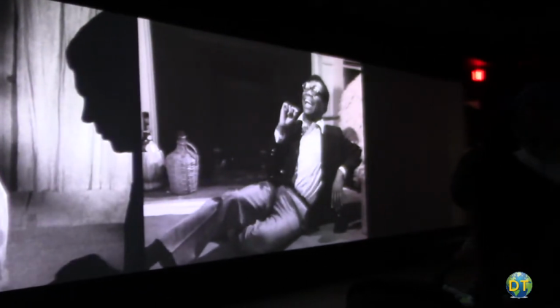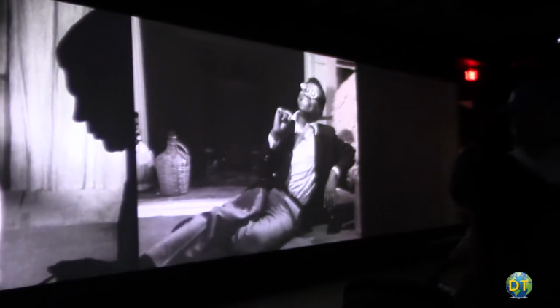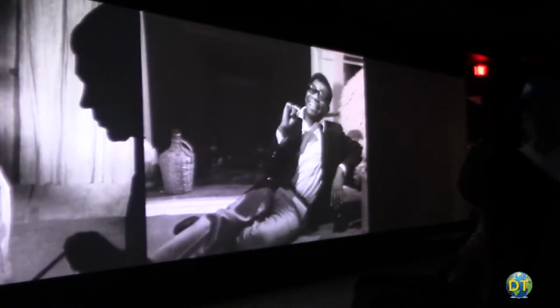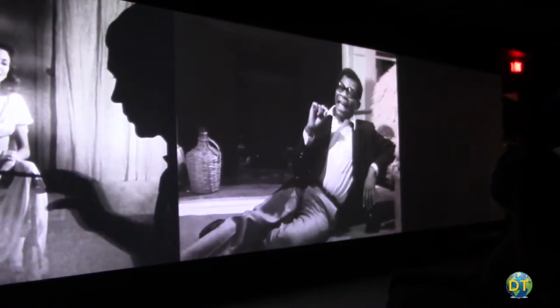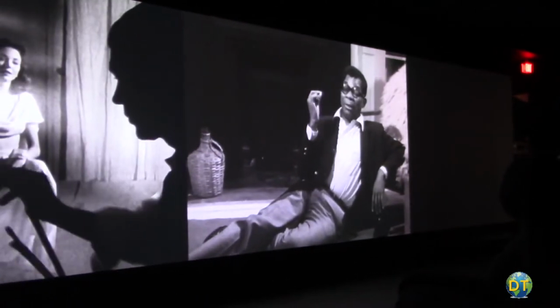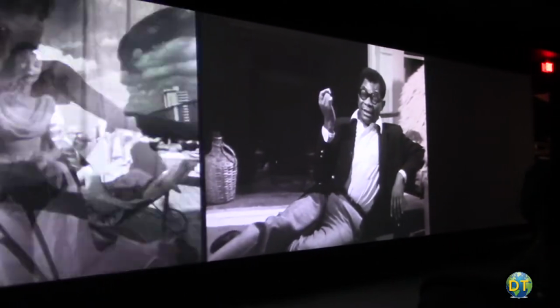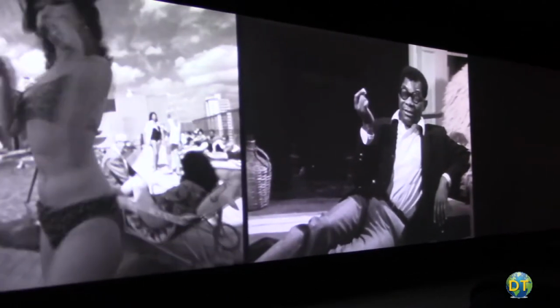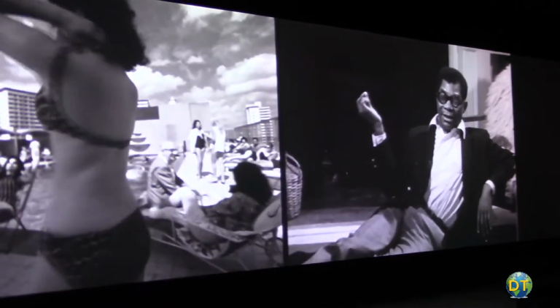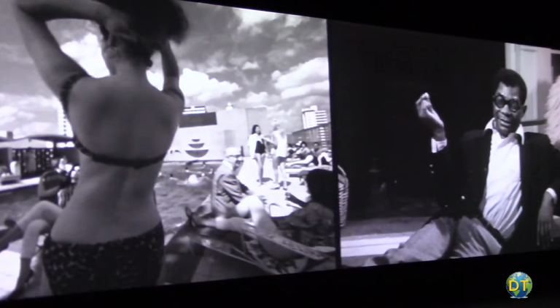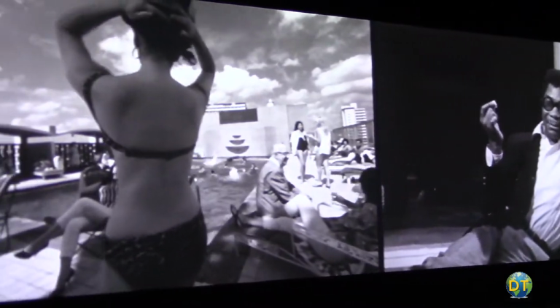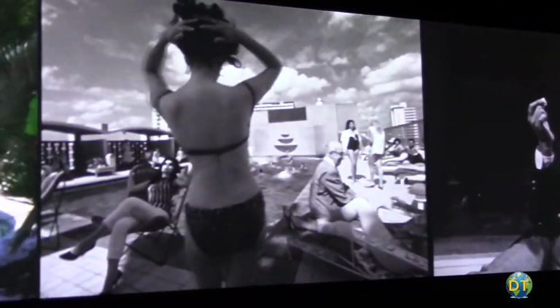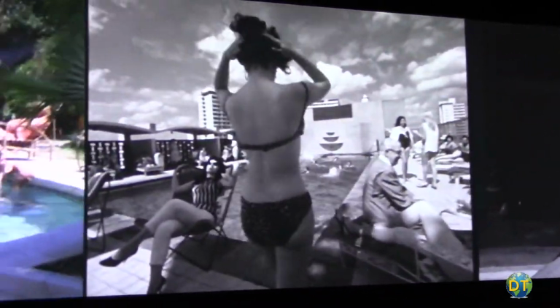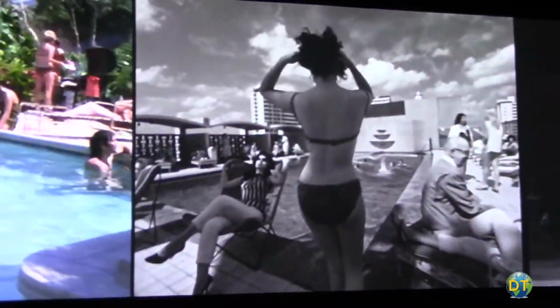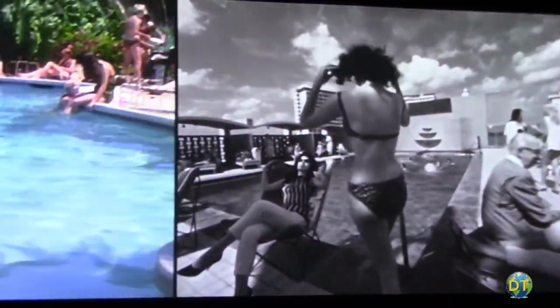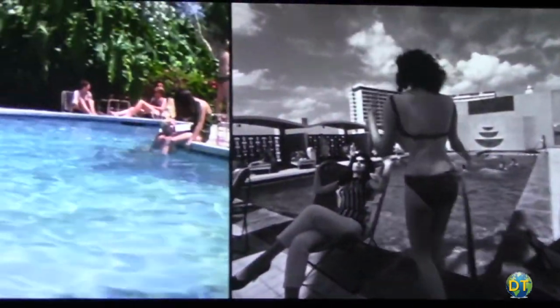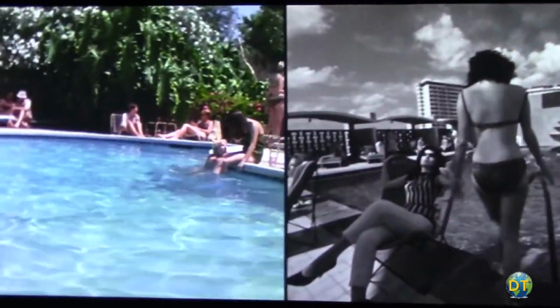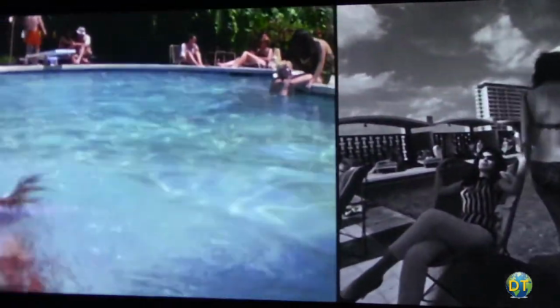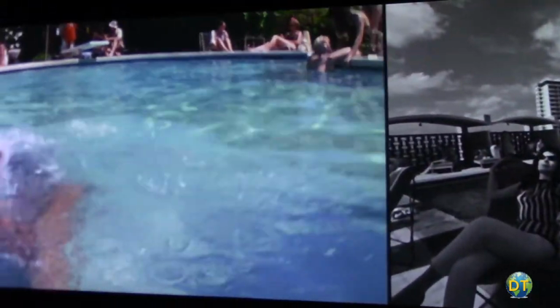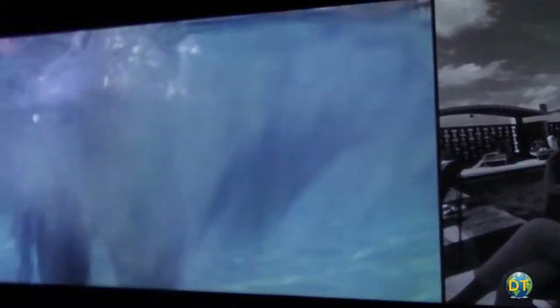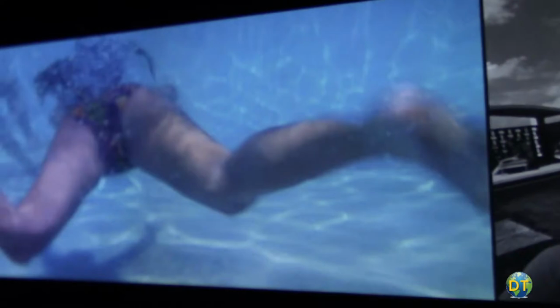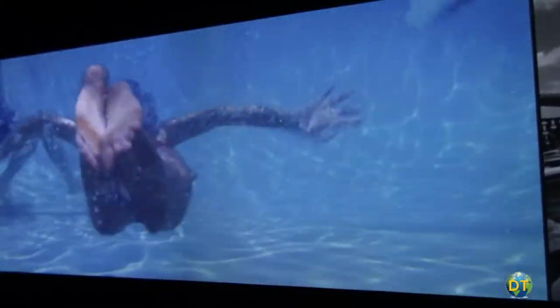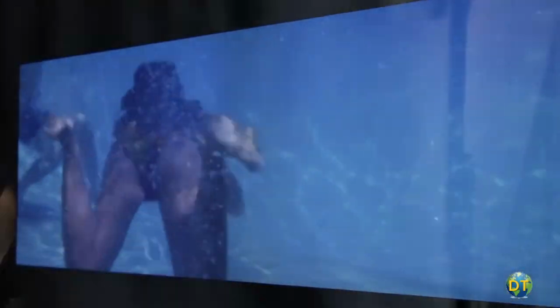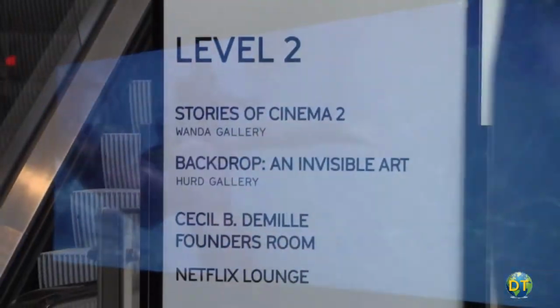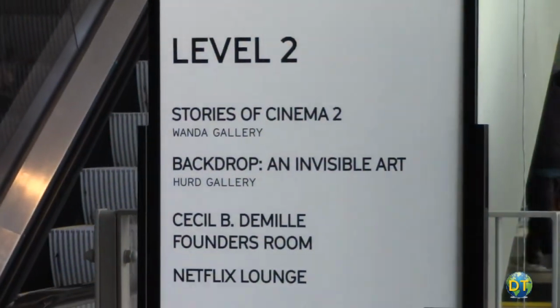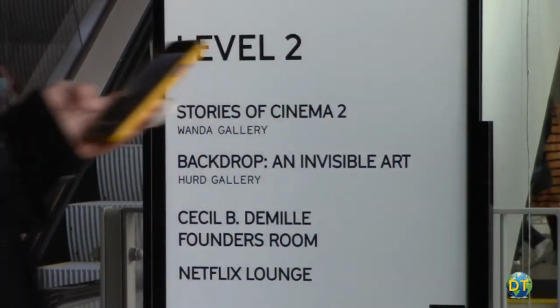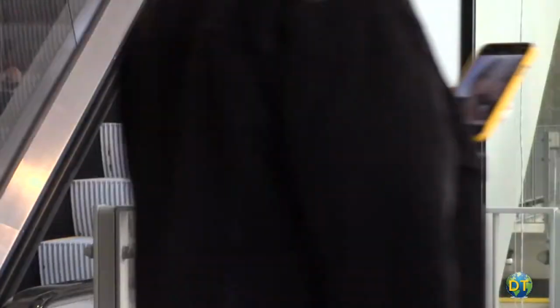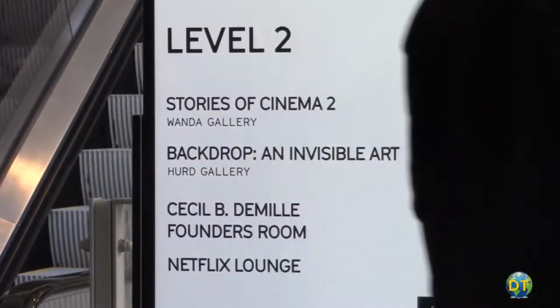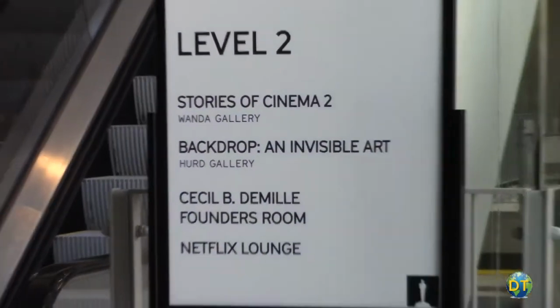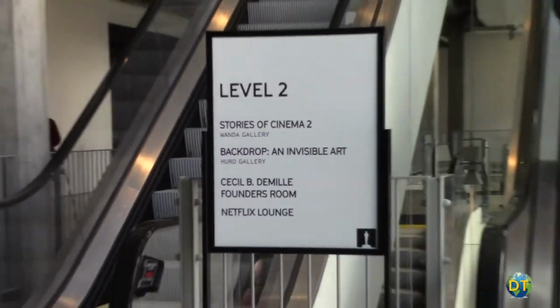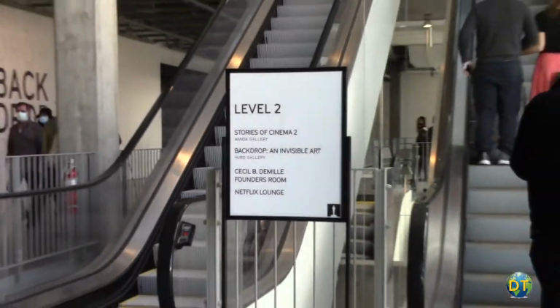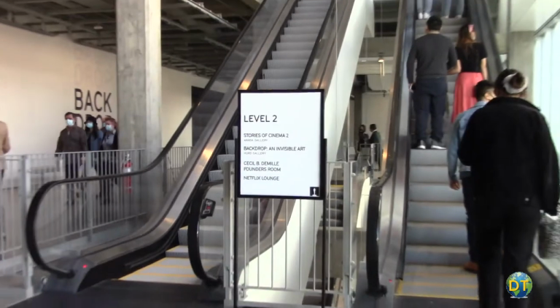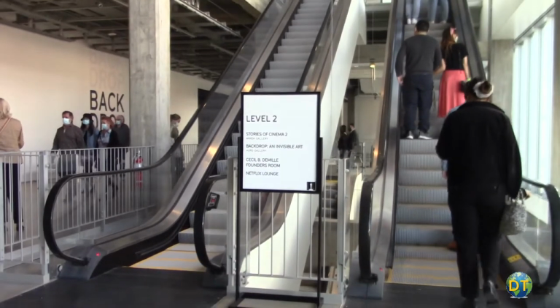The Stories of Cinema exhibits follow the filmmaking process and the international history of motion pictures. Multiple screens of clips and stills from hundreds of films and over a hundred years of cinematic history are on display.